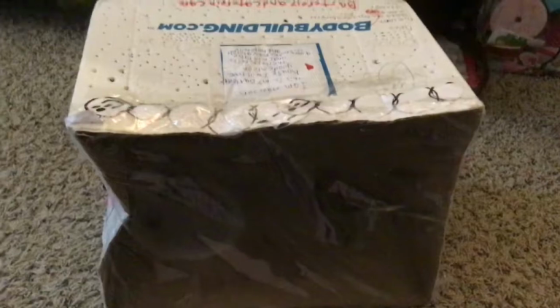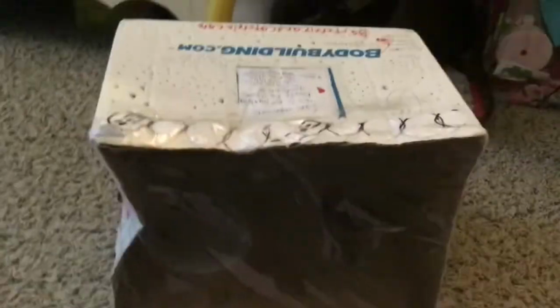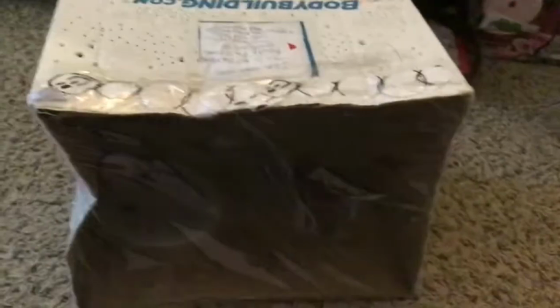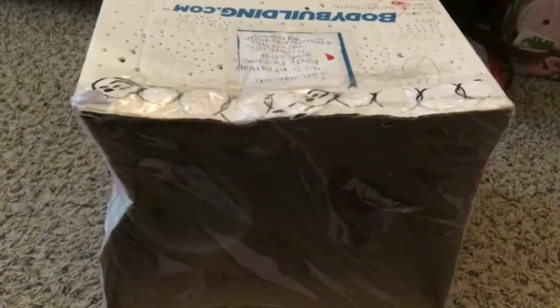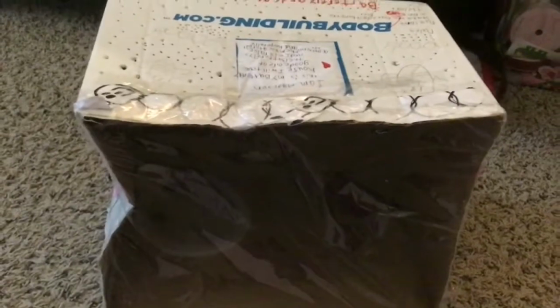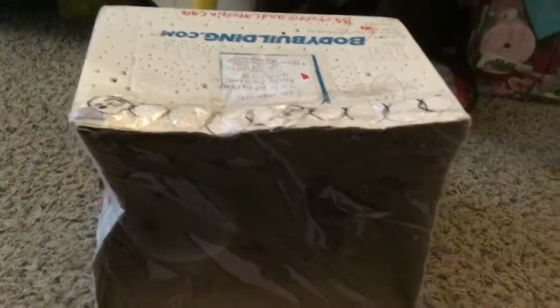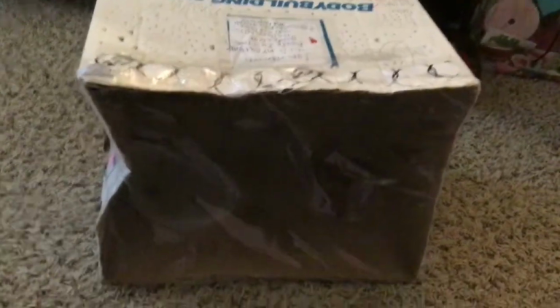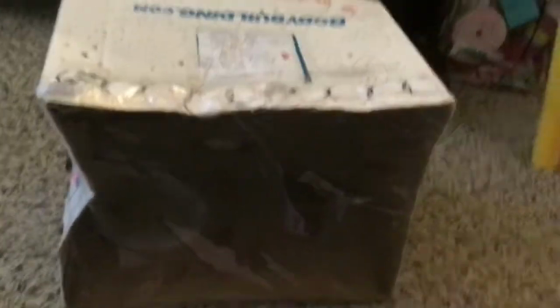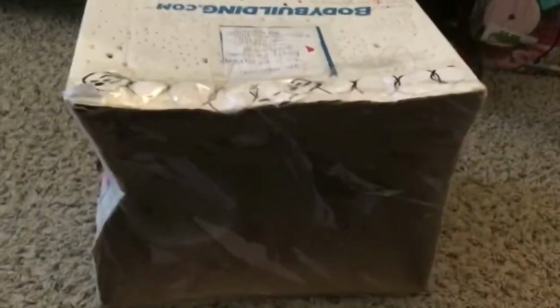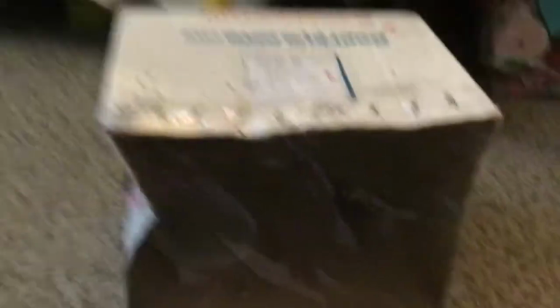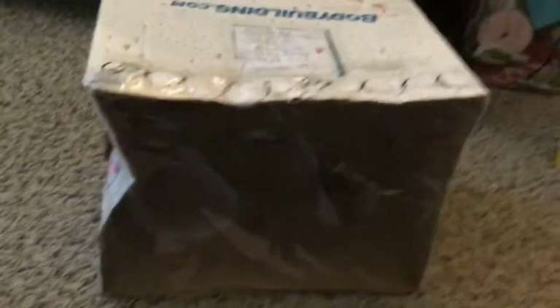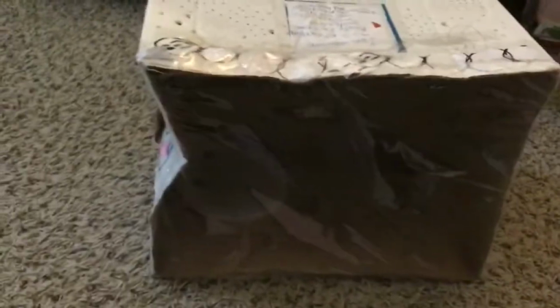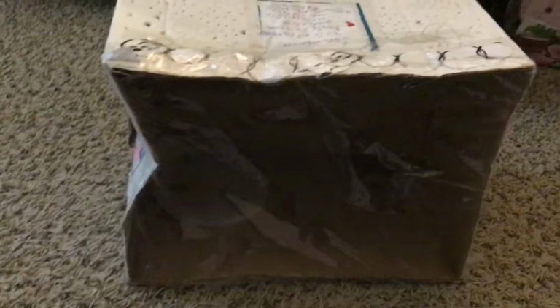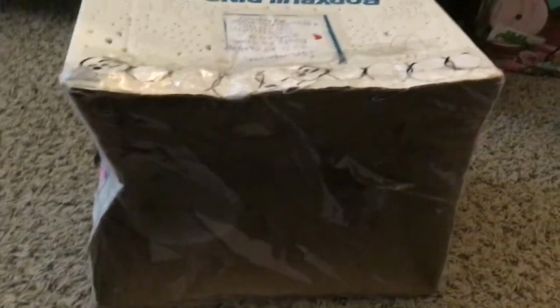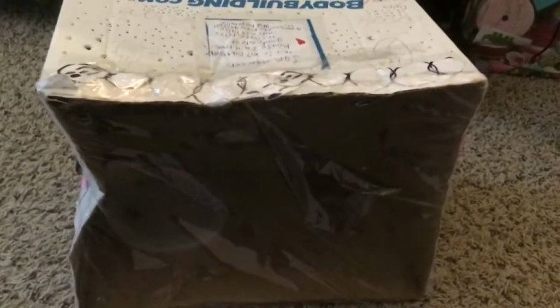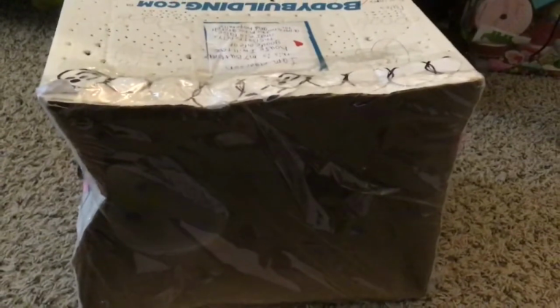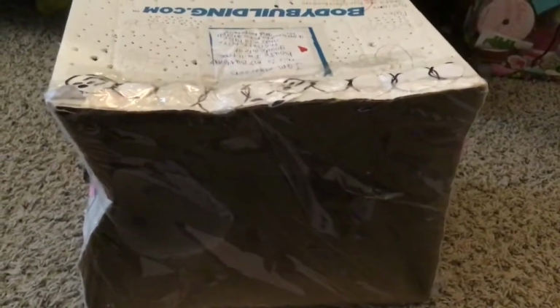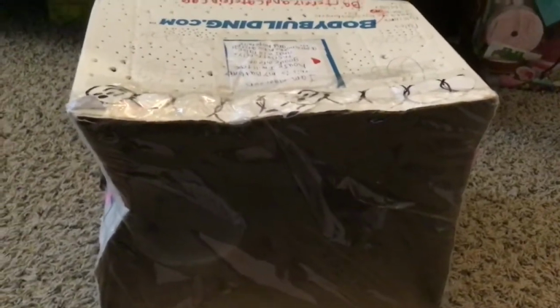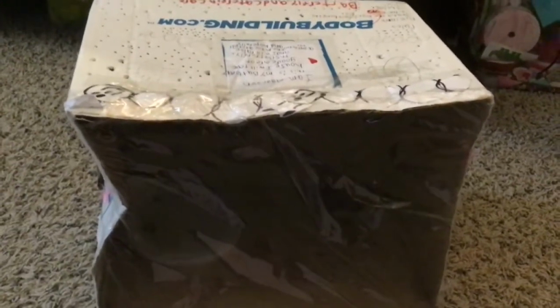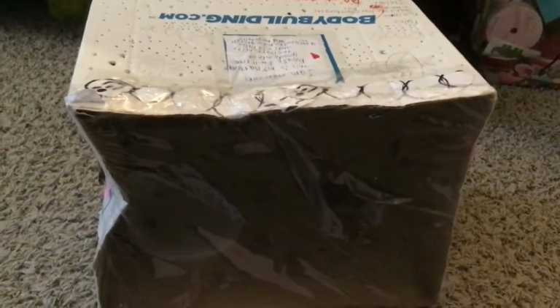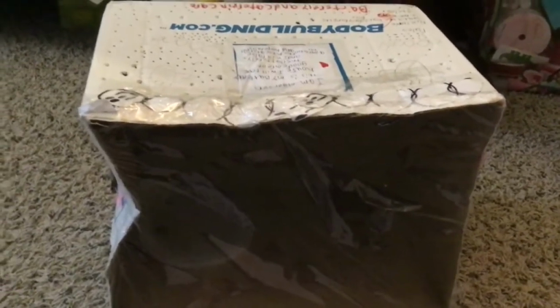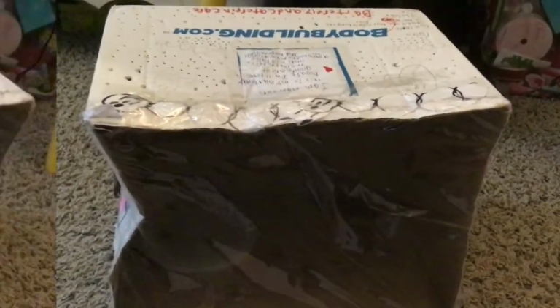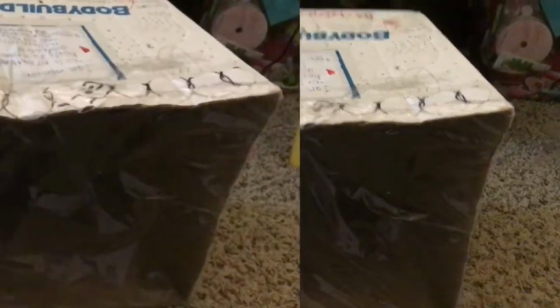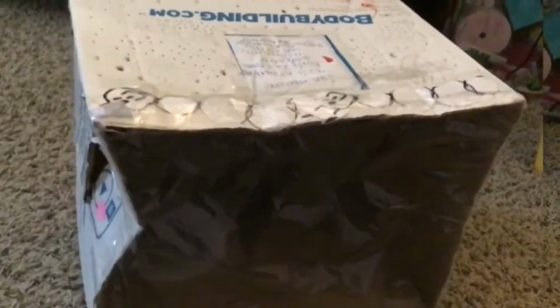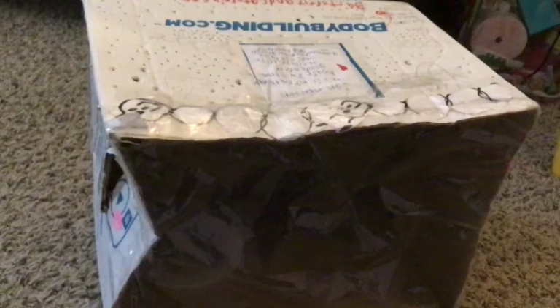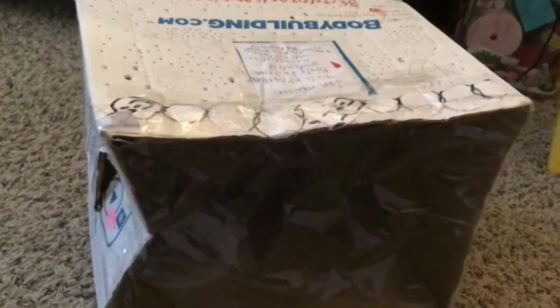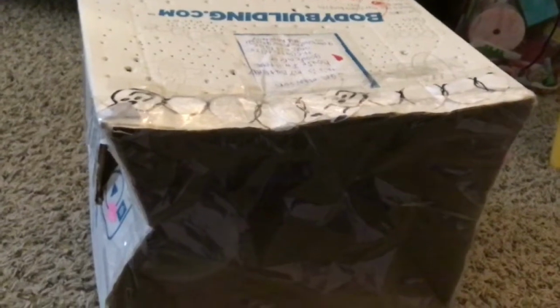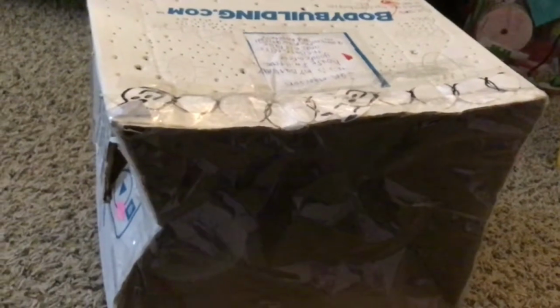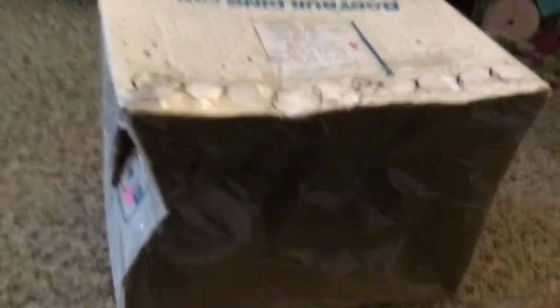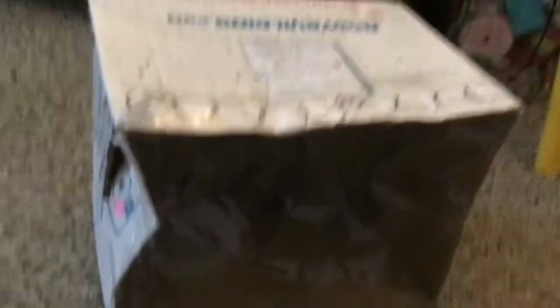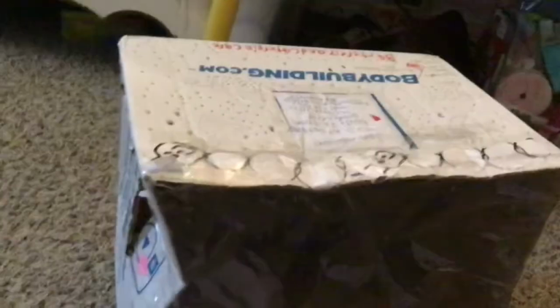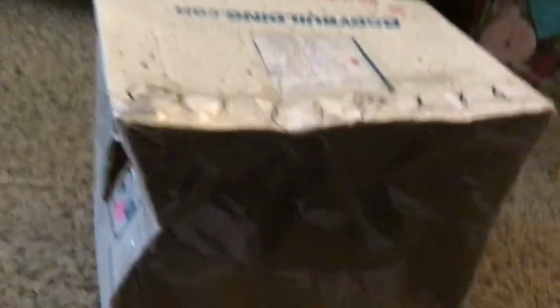Hey guys, I'm back with another video. I haven't posted in a little while, but today I'm going to be showing you how to make a butterfly box. If you don't know what that is, keep watching so I can explain it to you. I decided to make this because spring is coming up.